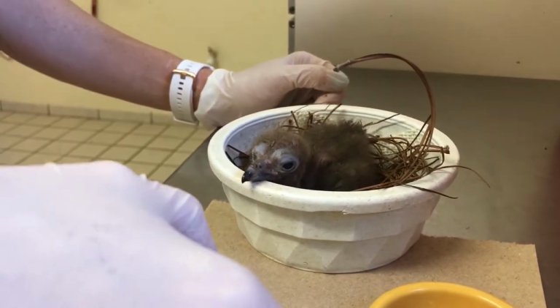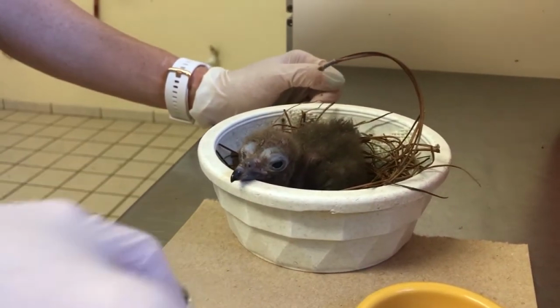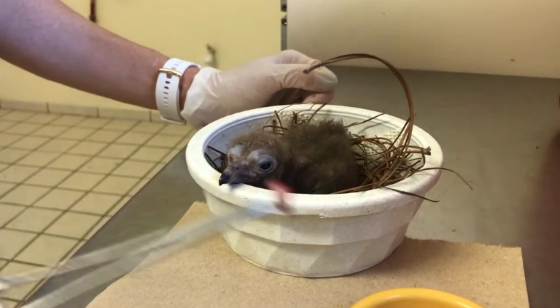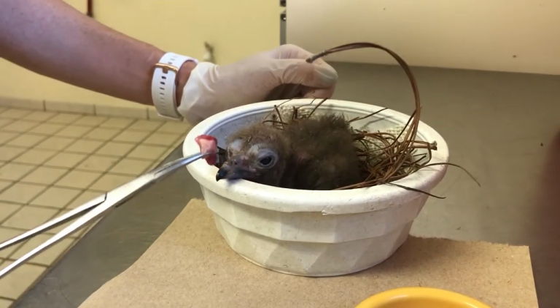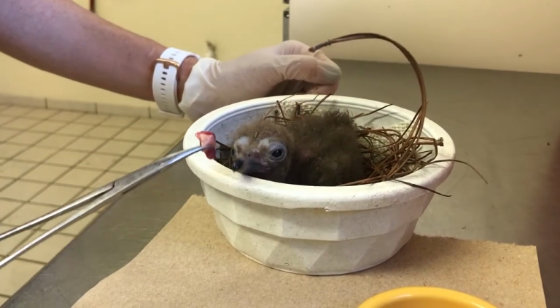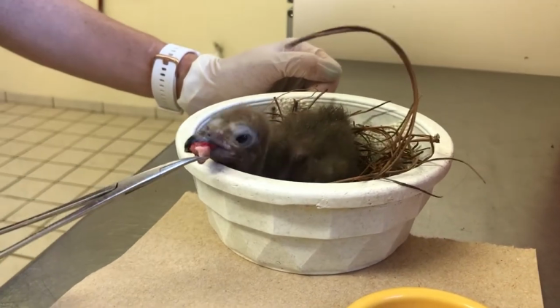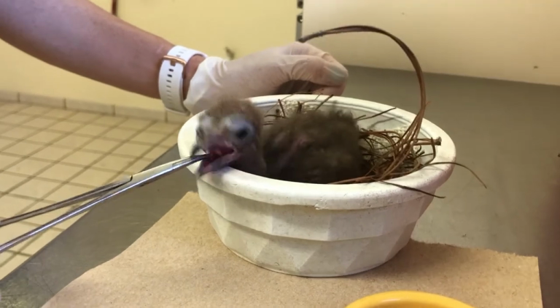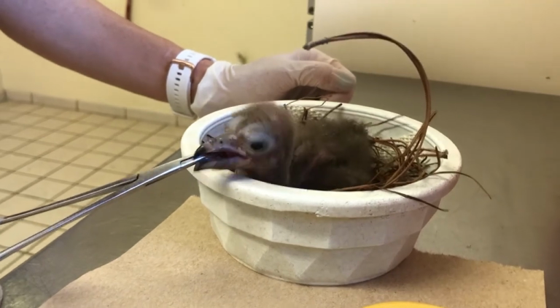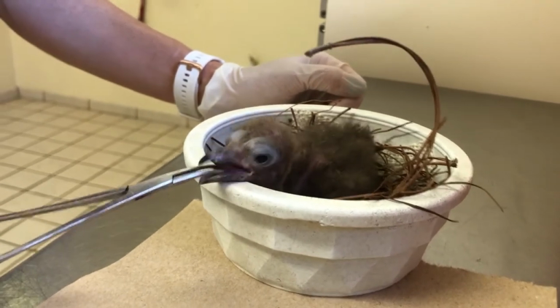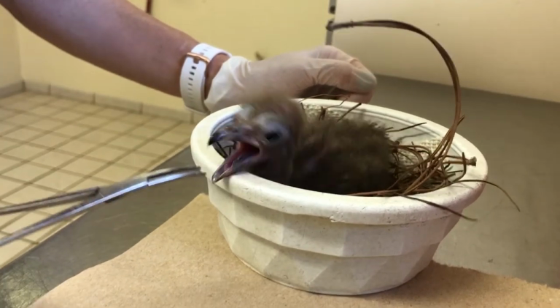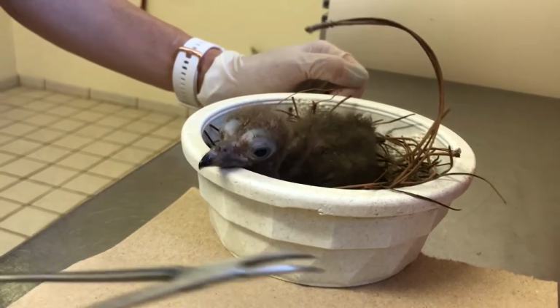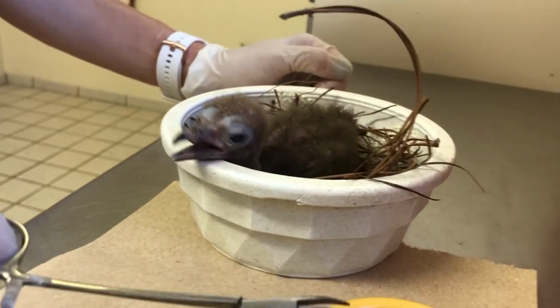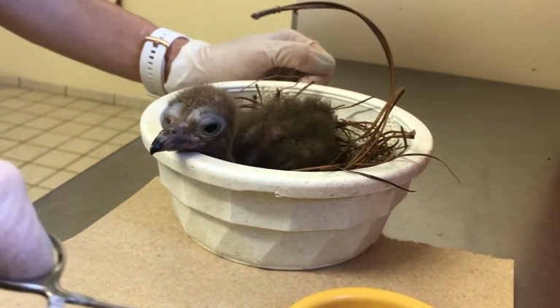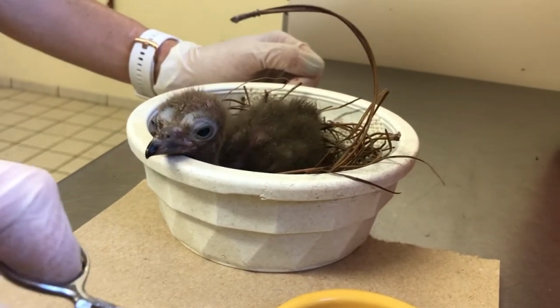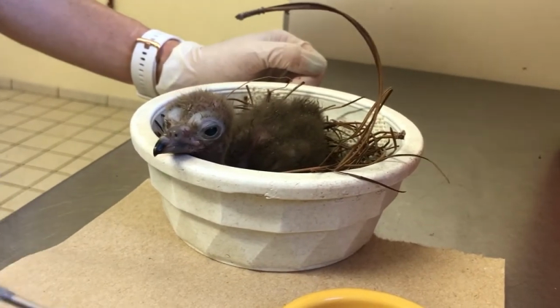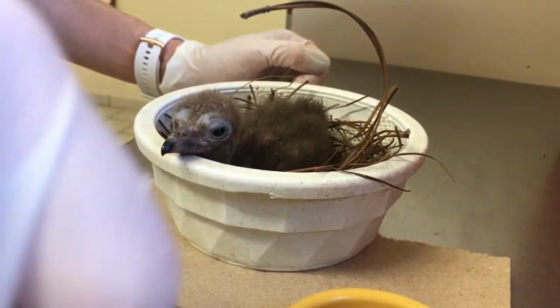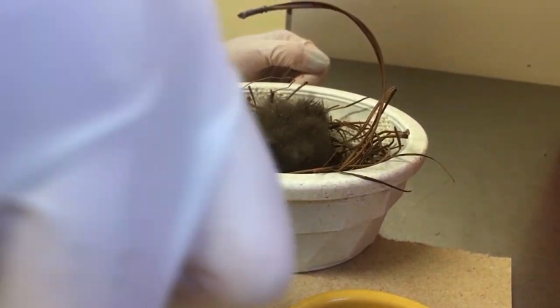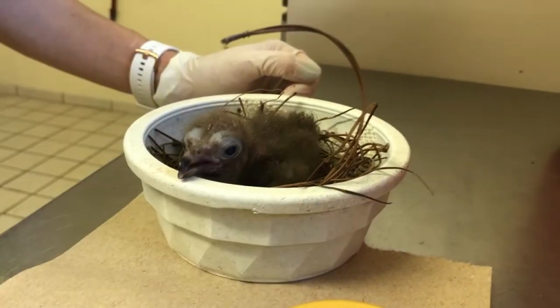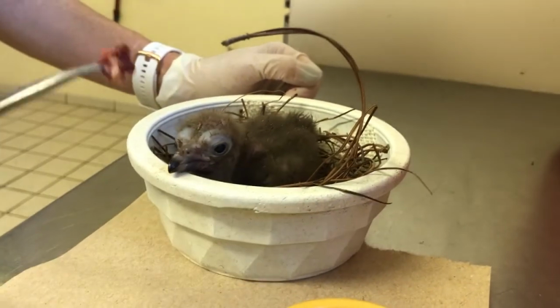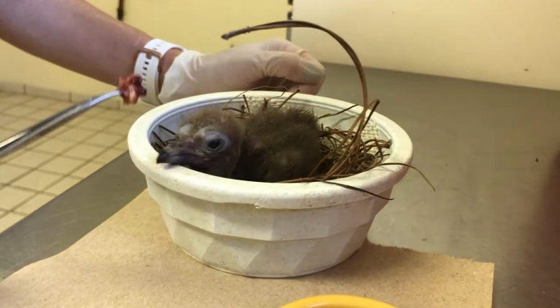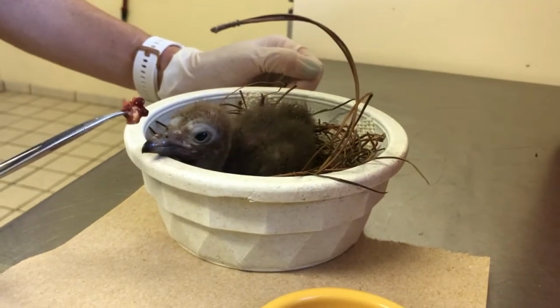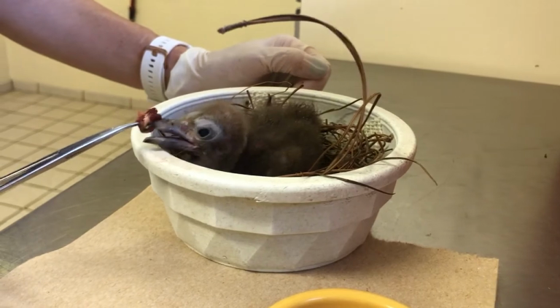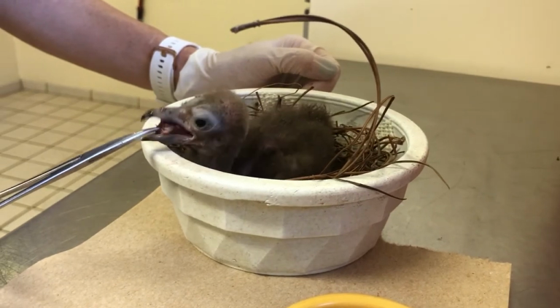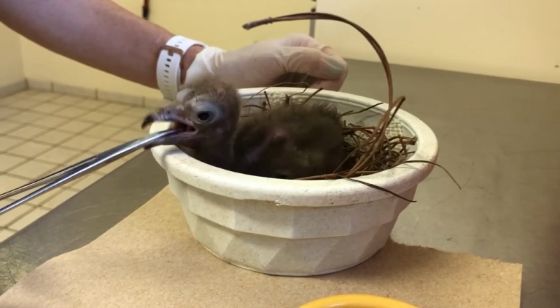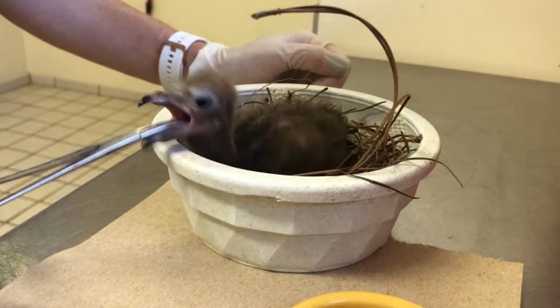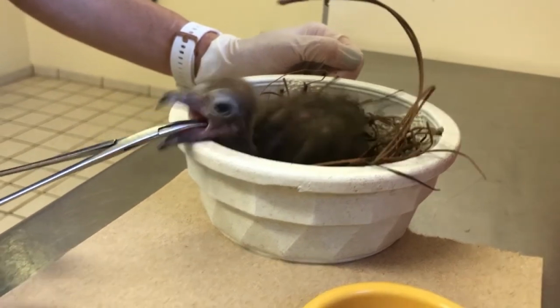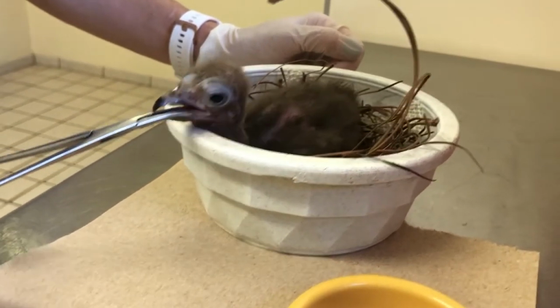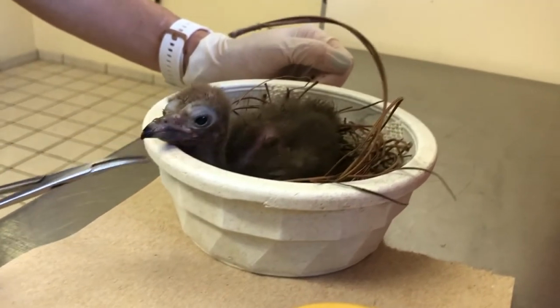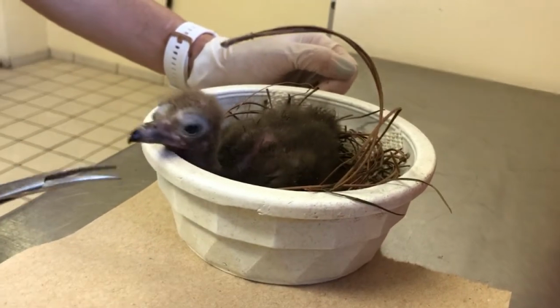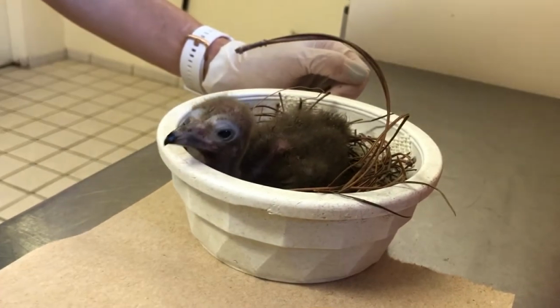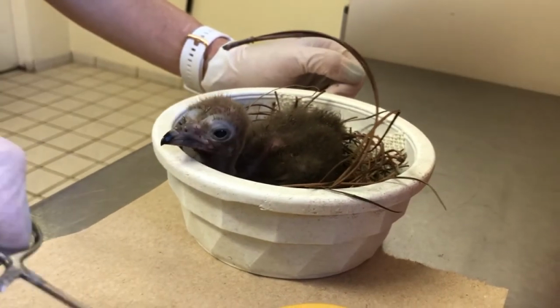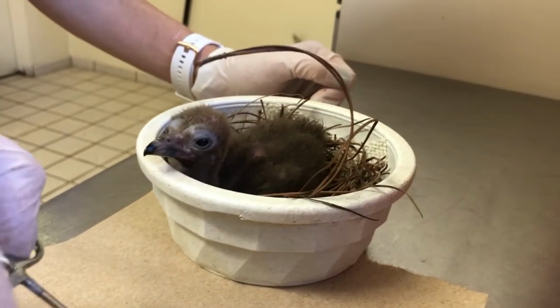This chick is very bright and alert, has a great appetite, and is getting a nice strong head and neck. It's doing really, really well.